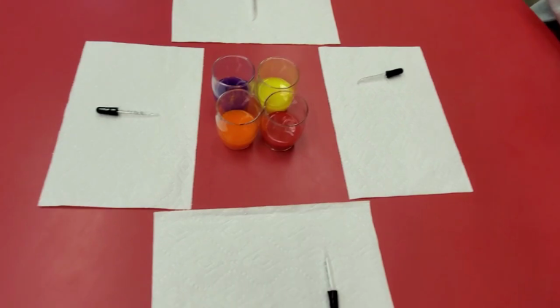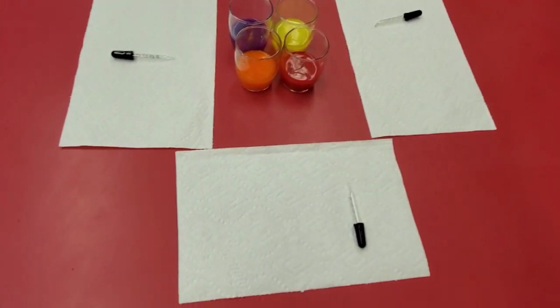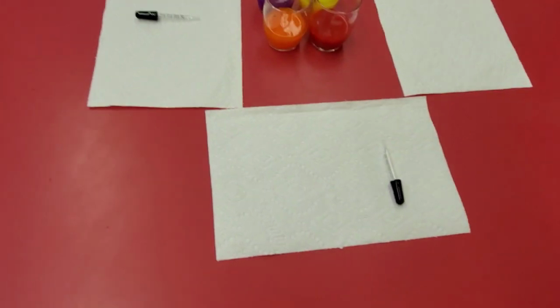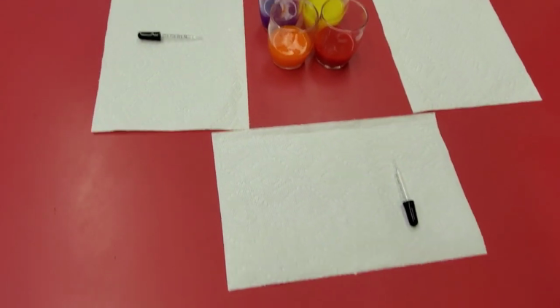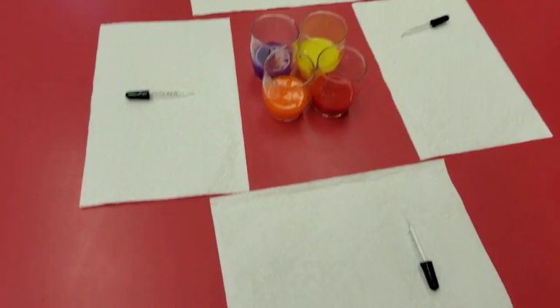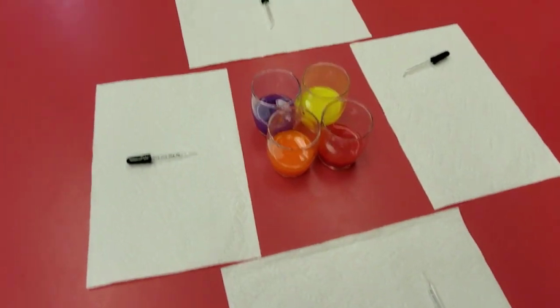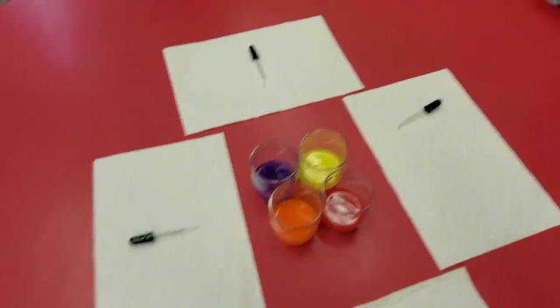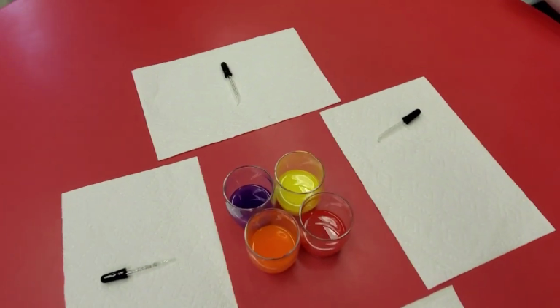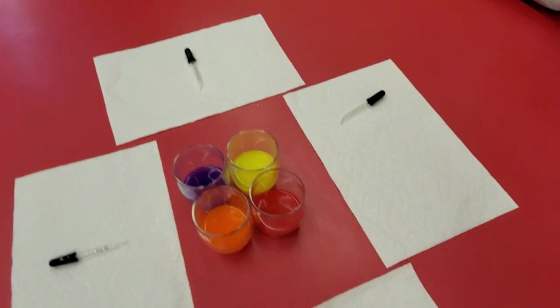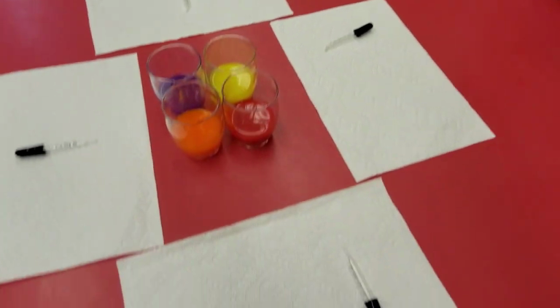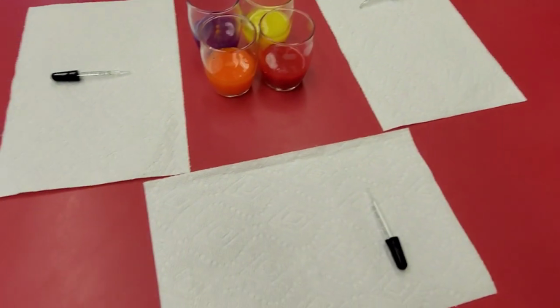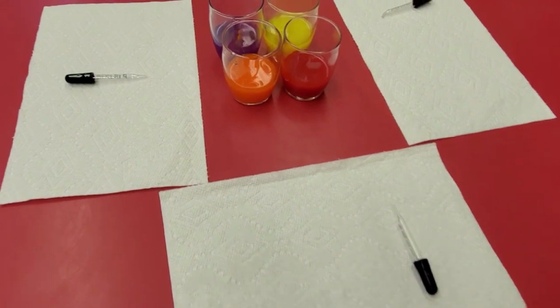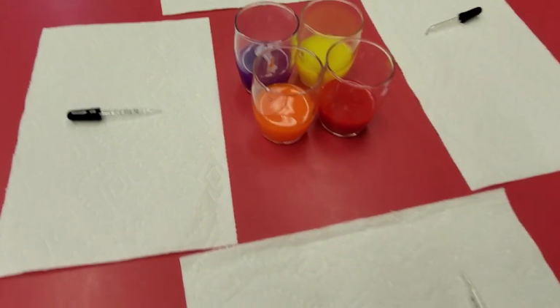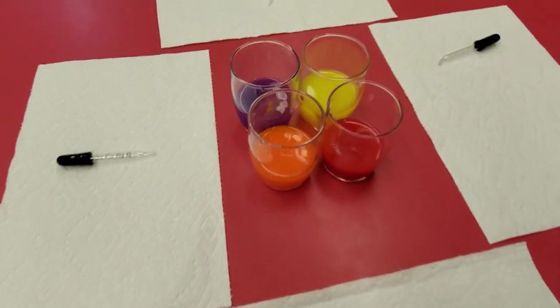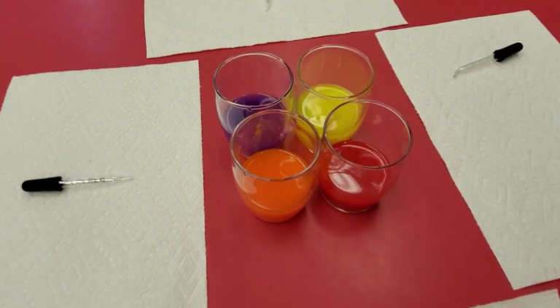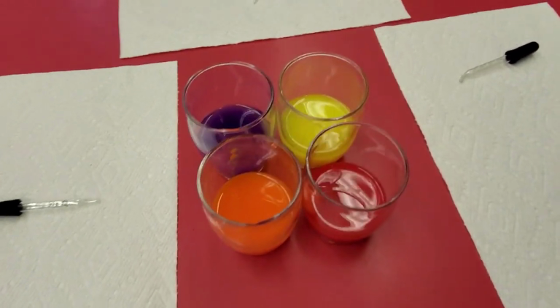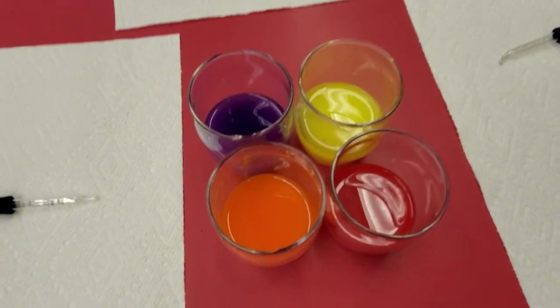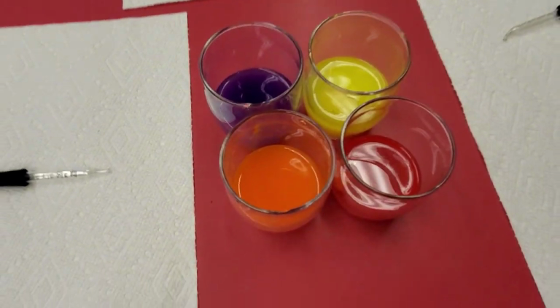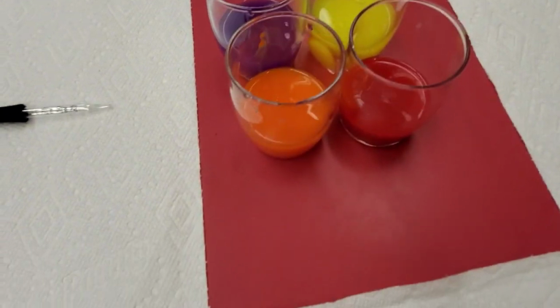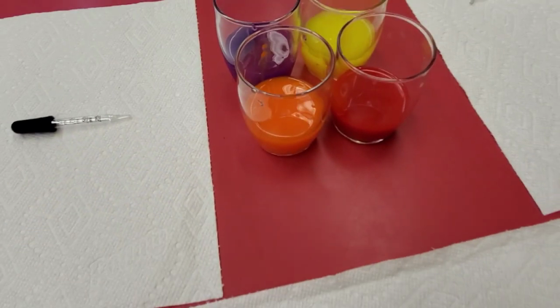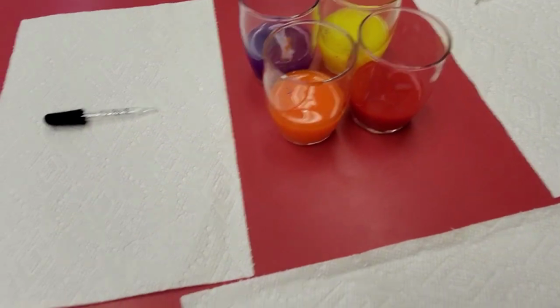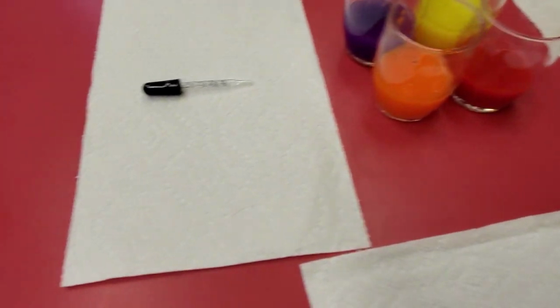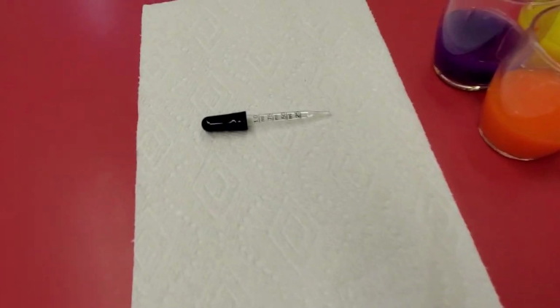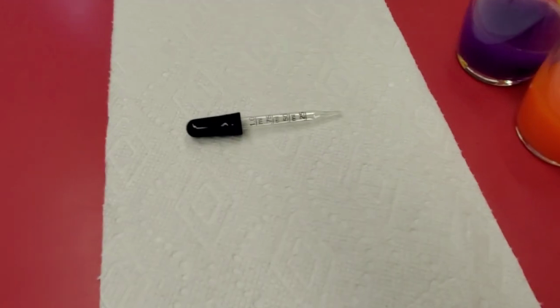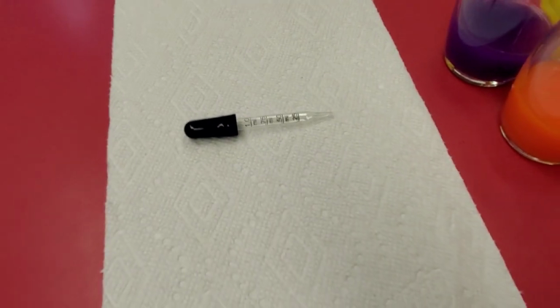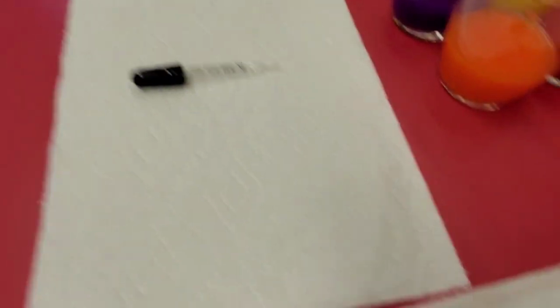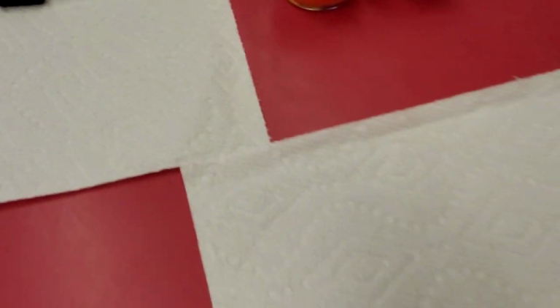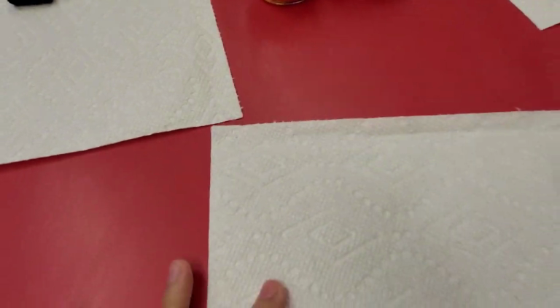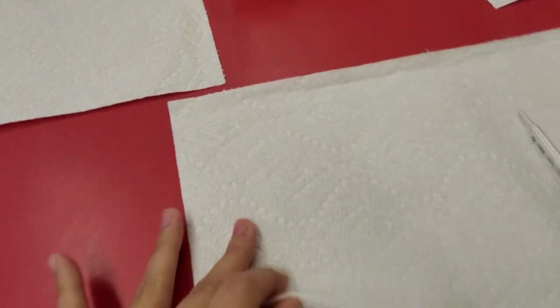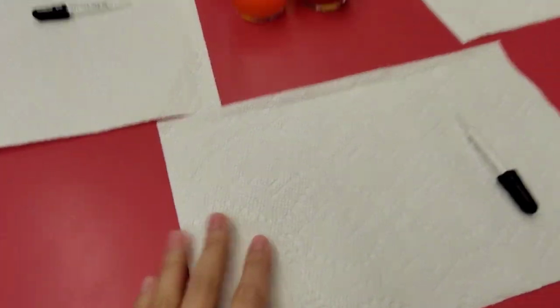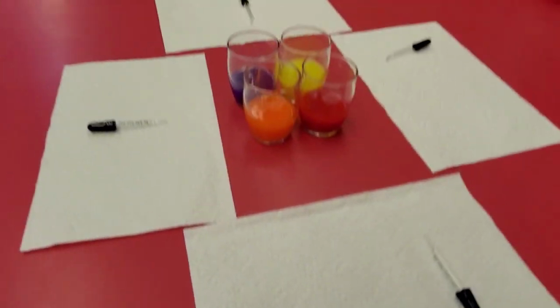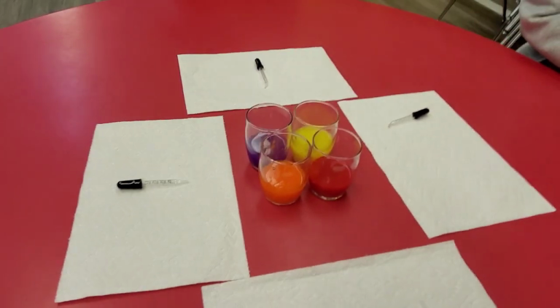Hello everybody, we're going to do some art experiment. It also does a science. We need a watercolor paint, pipette or a dropper, and a paper towel. Alright, let's get started.